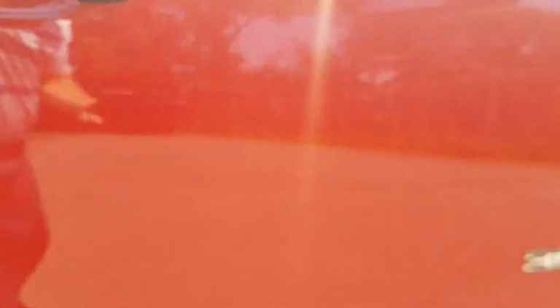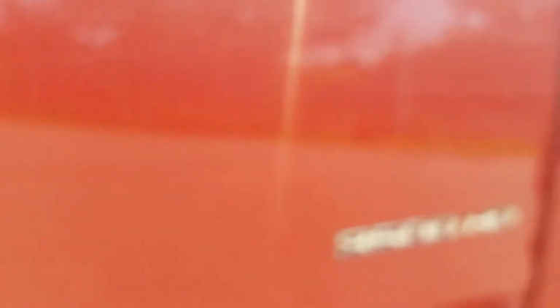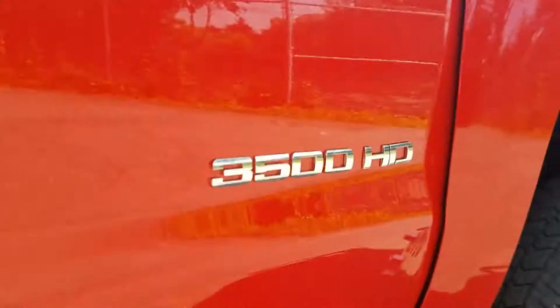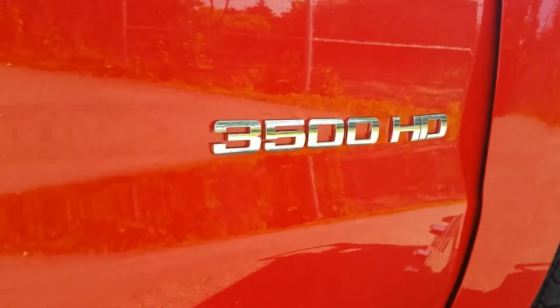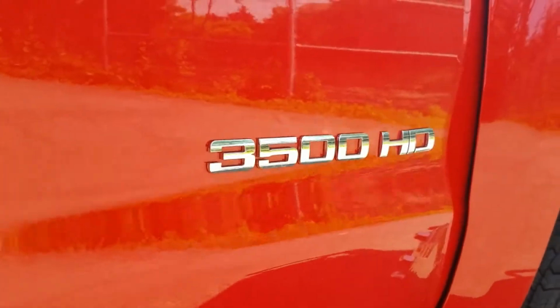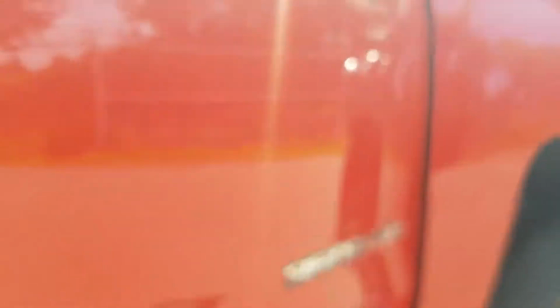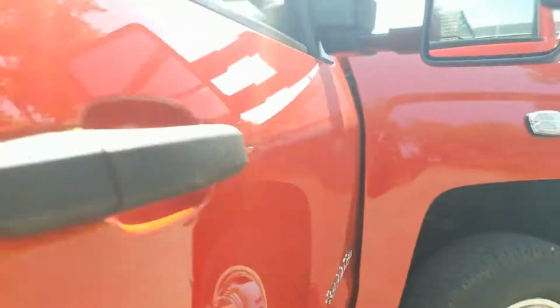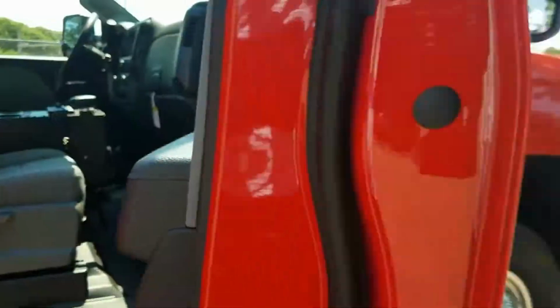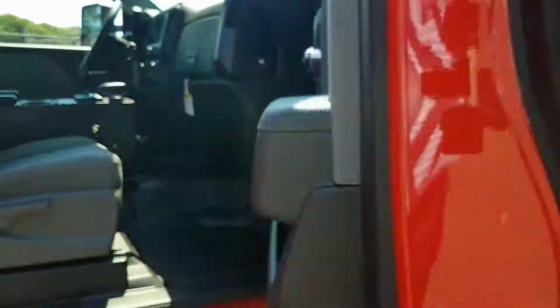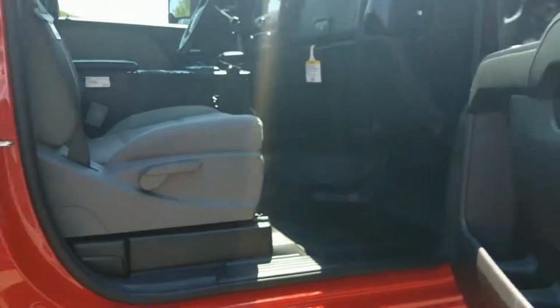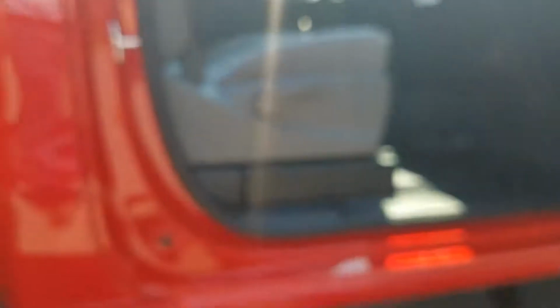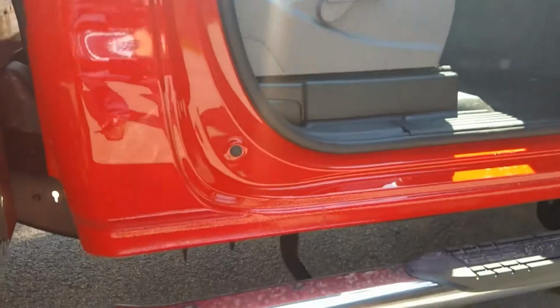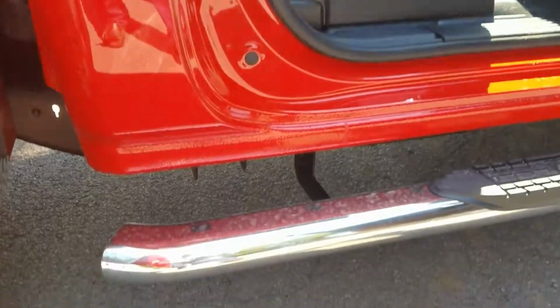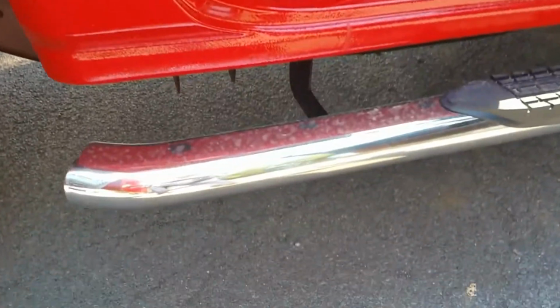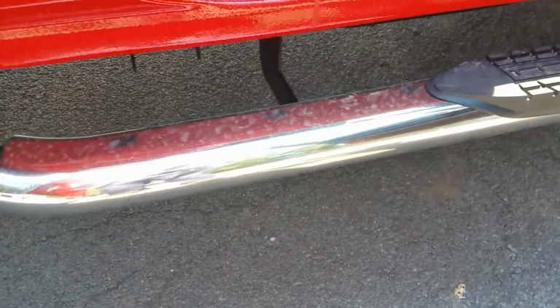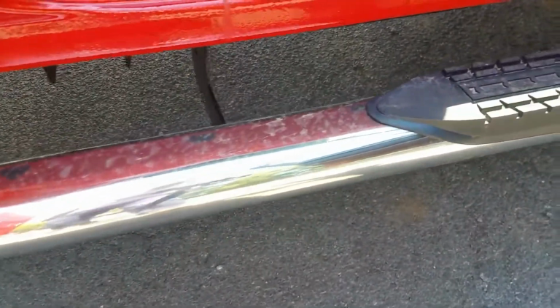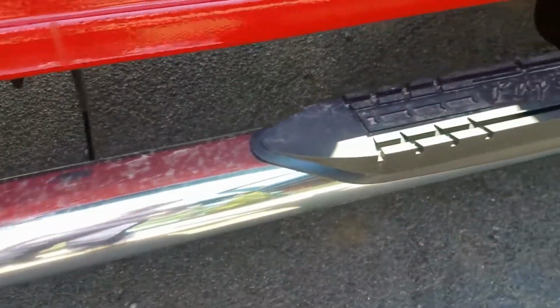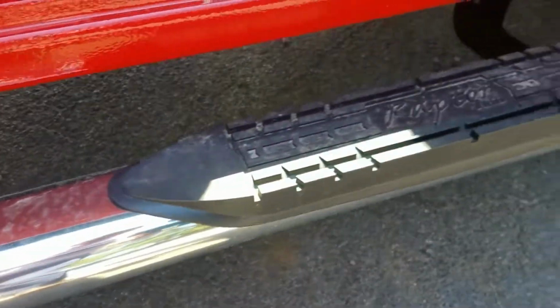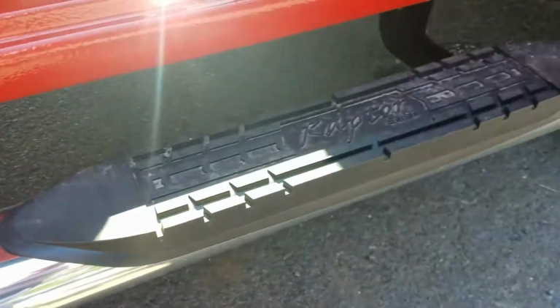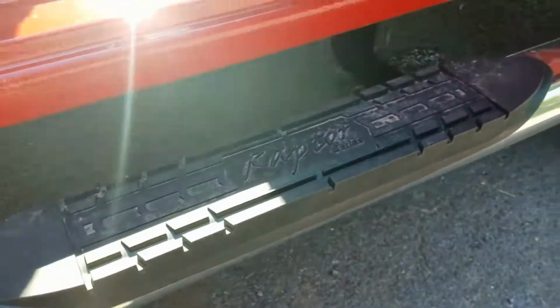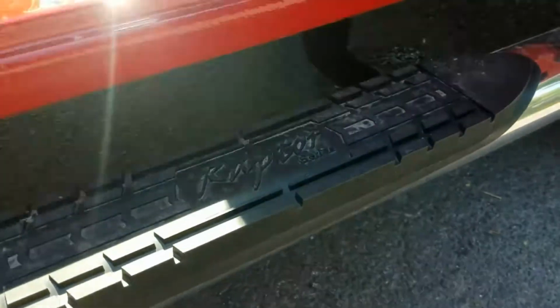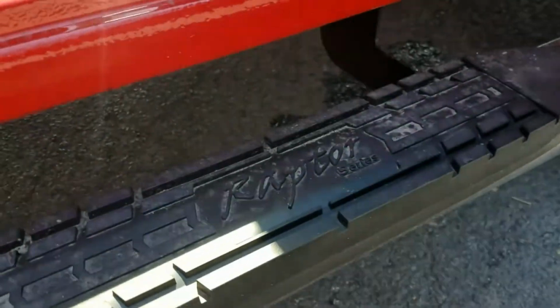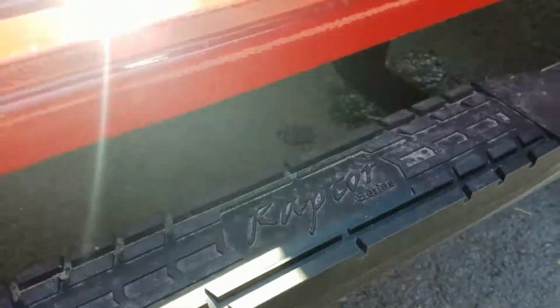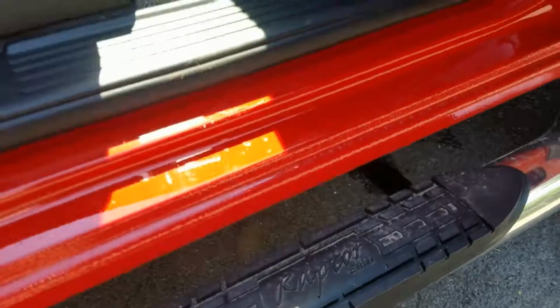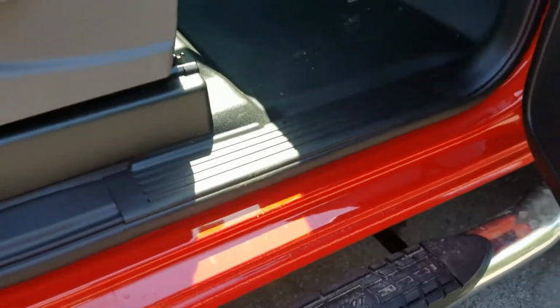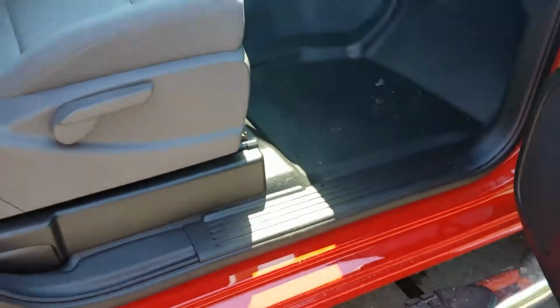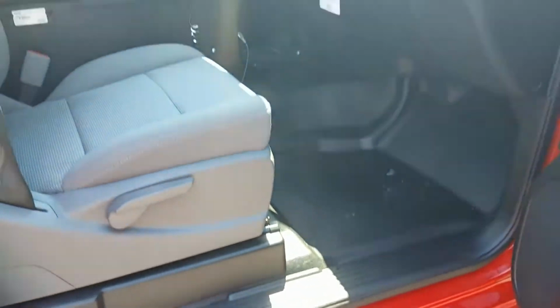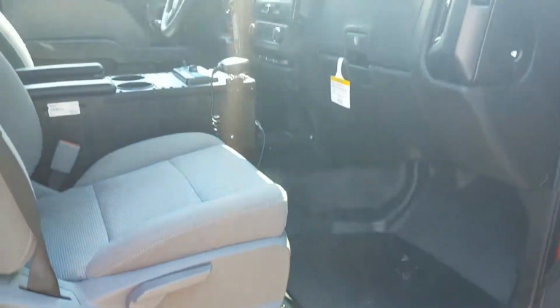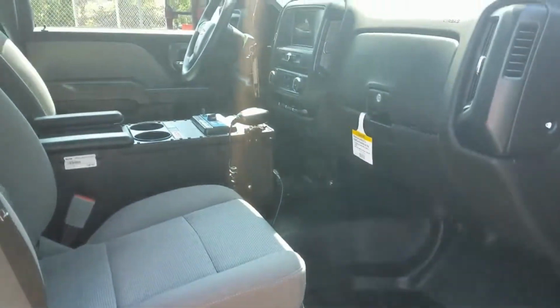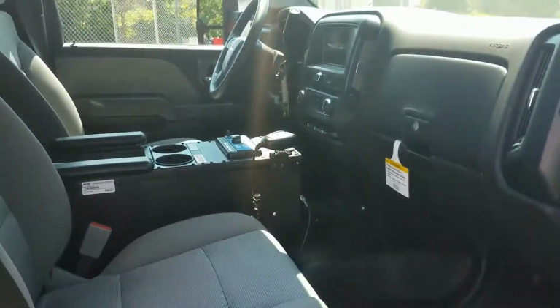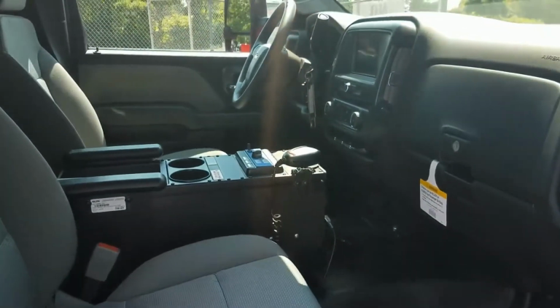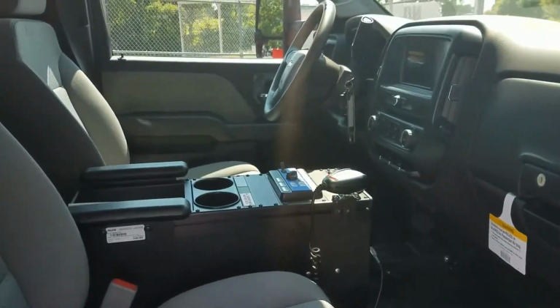It has a vinyl floor and vinyl interior. The switch panel is built right into the siren unit. It has some power outlets, 12 volt cigarette plugs, and a speaker mic.